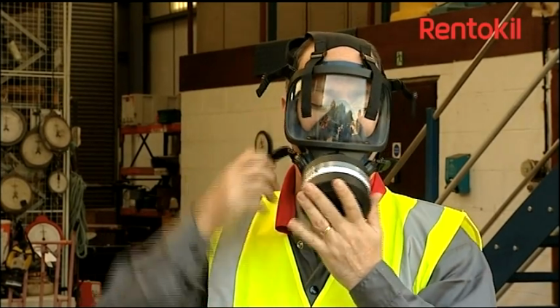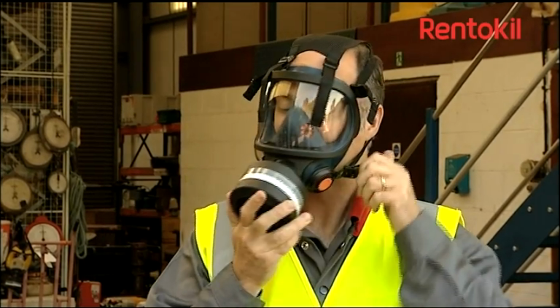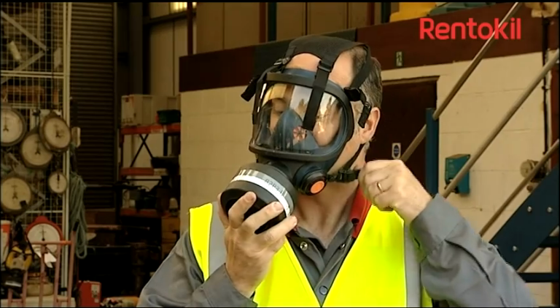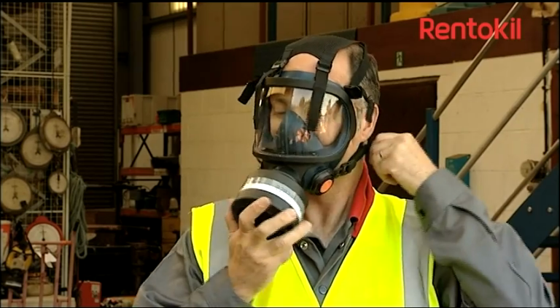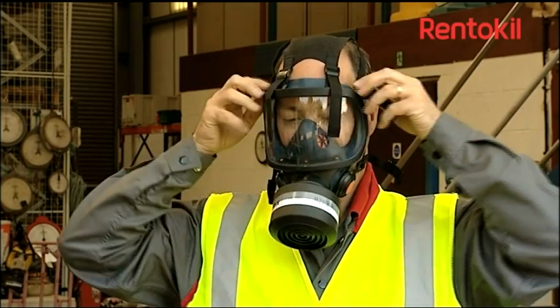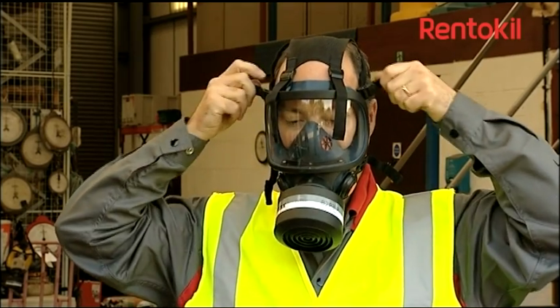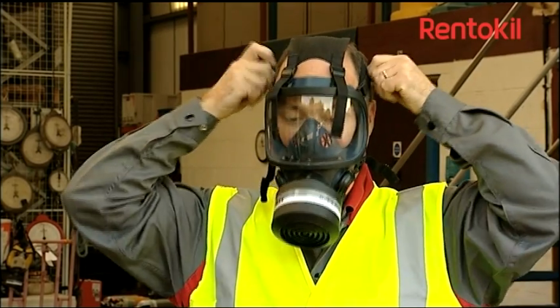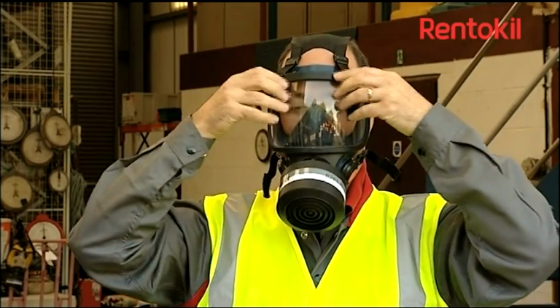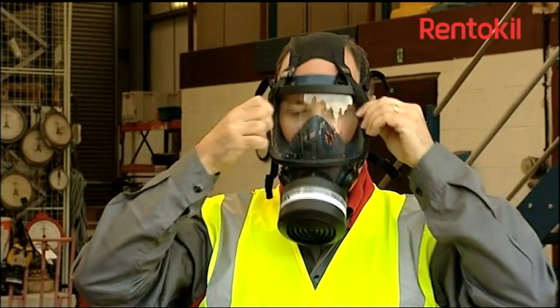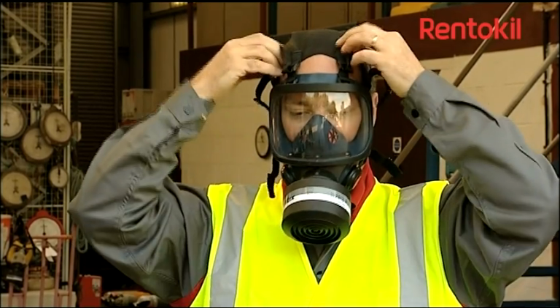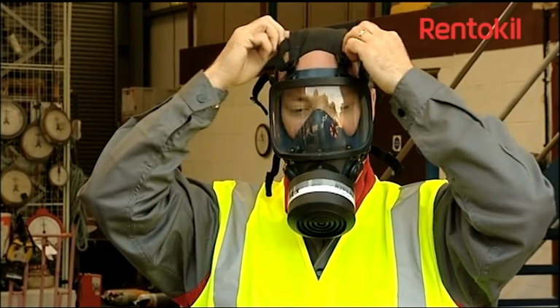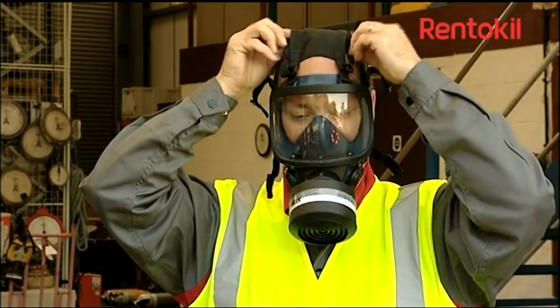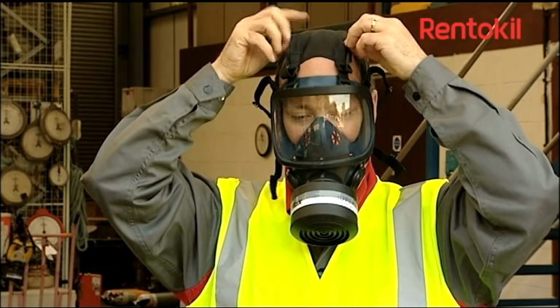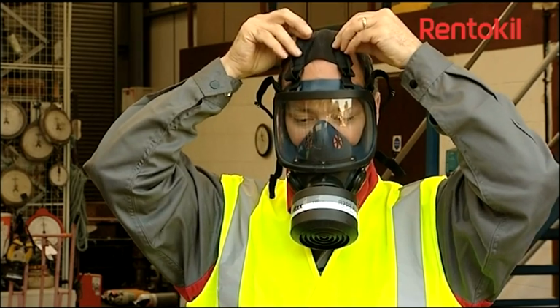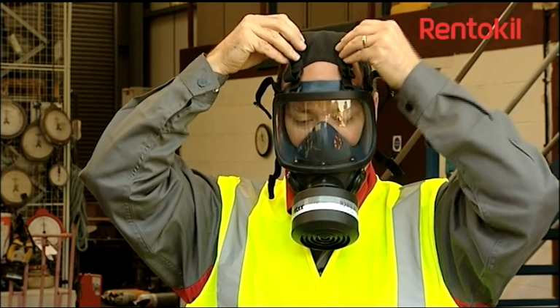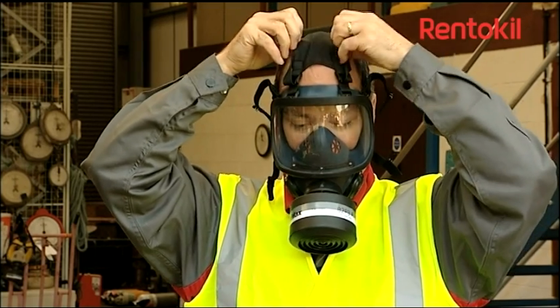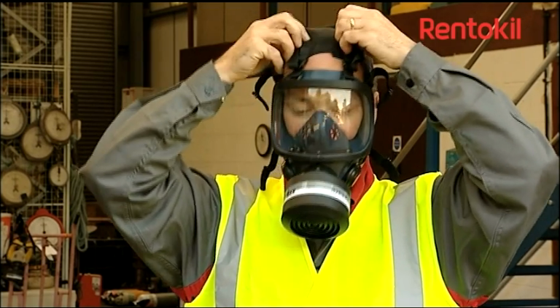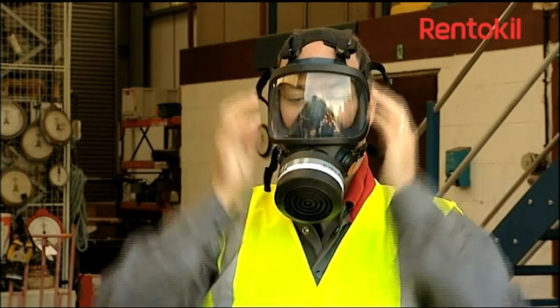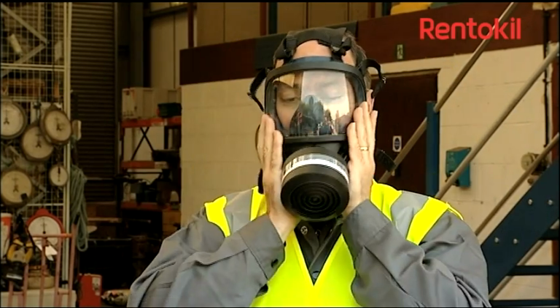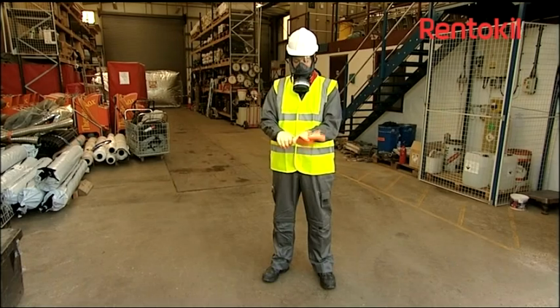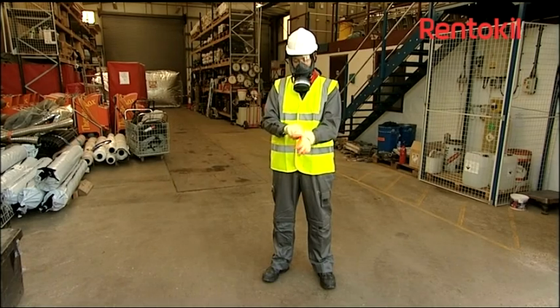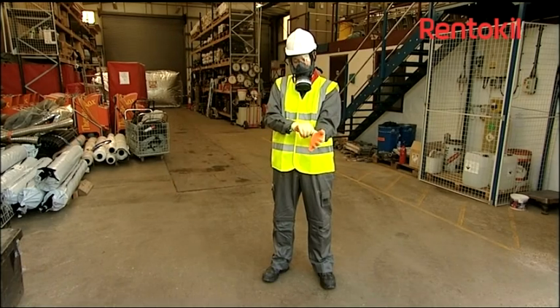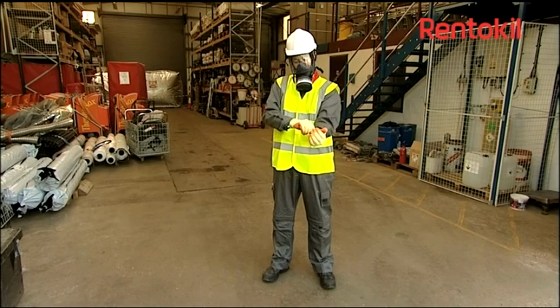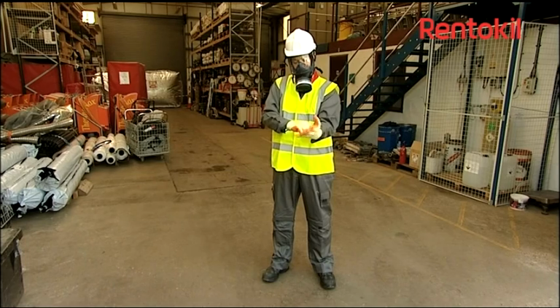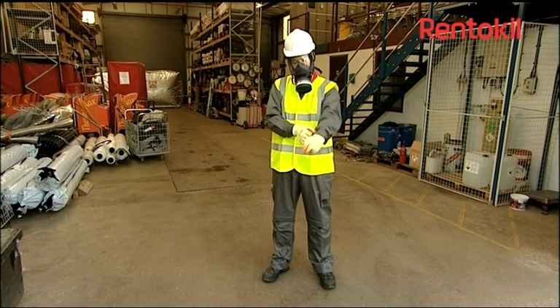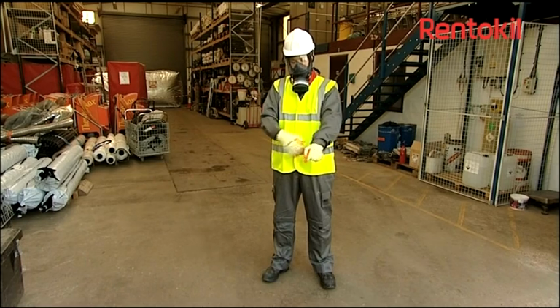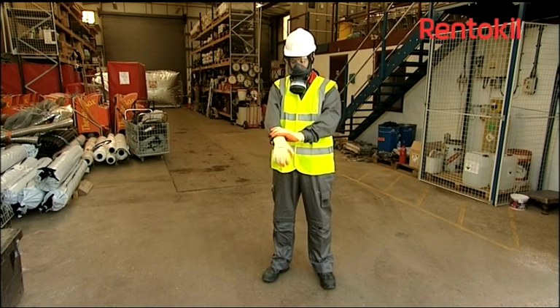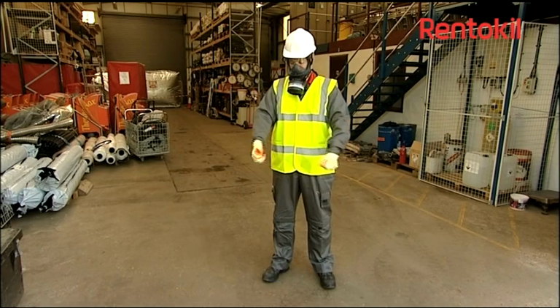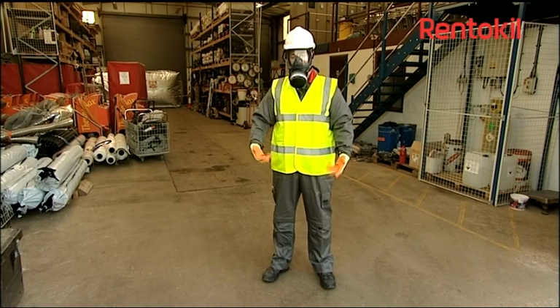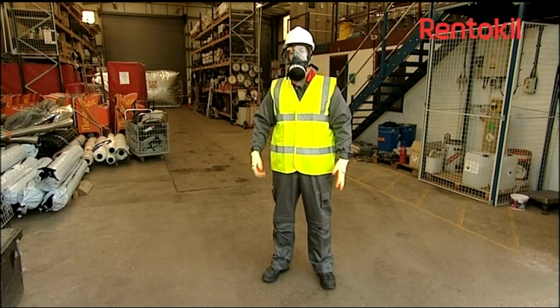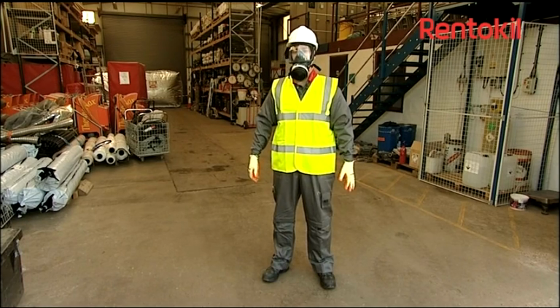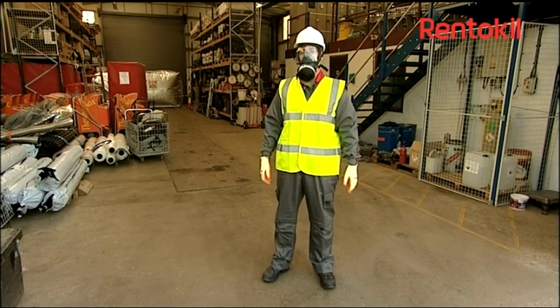Rentical employs and thoroughly trains a specialist team of fumigation operators, each of whom must demonstrate their competence before being designated as an operator in charge, by sitting annual training in the safe and effective use of the product.